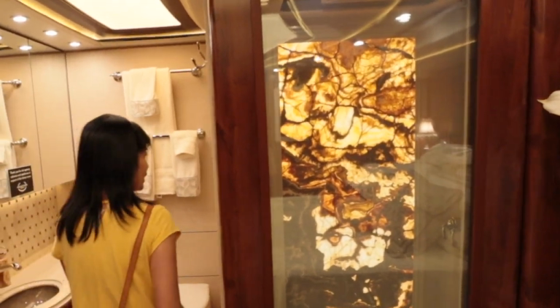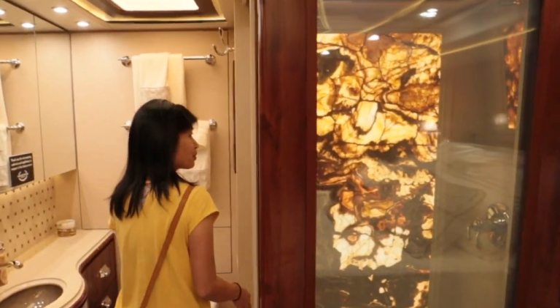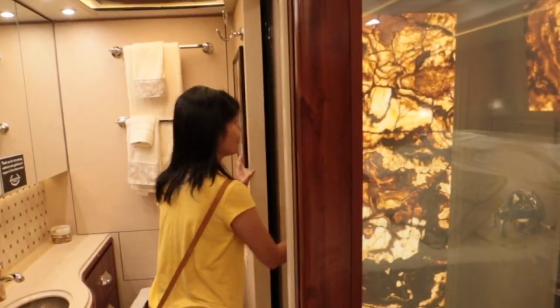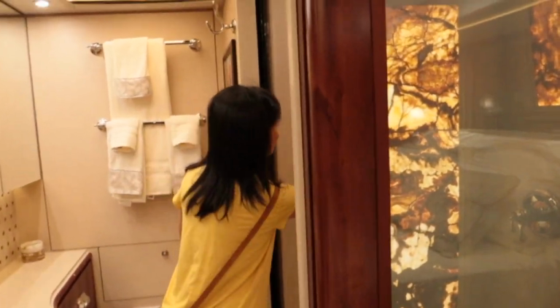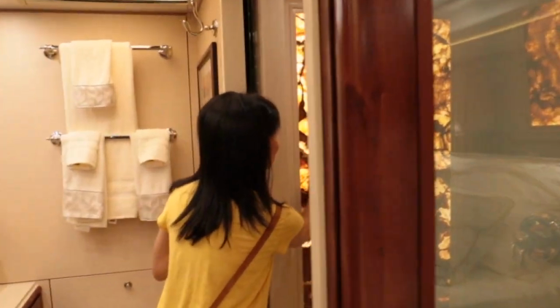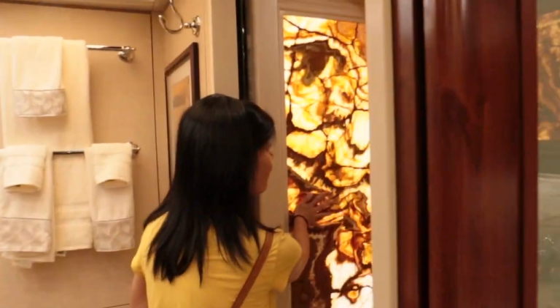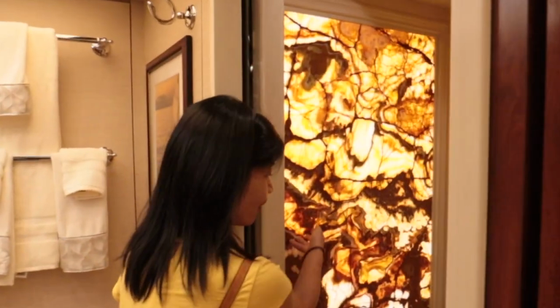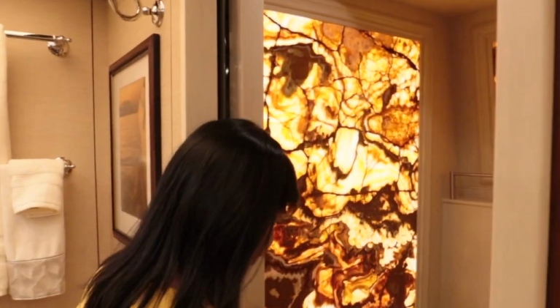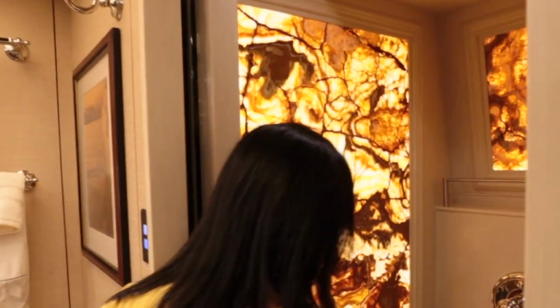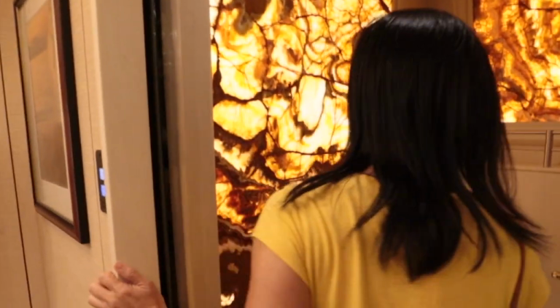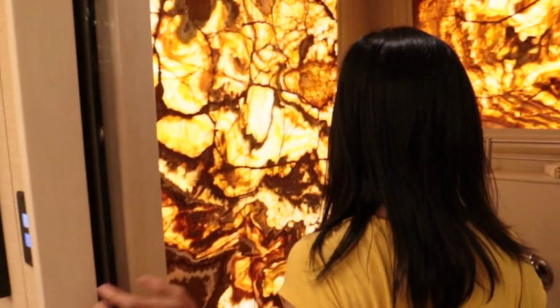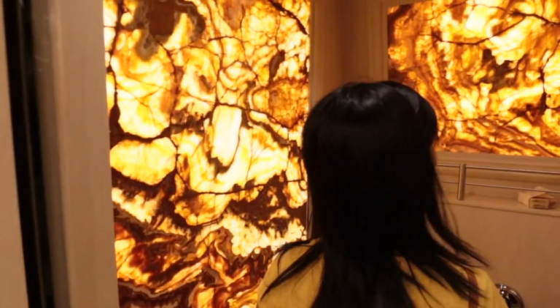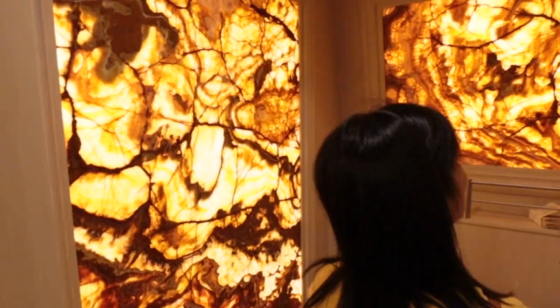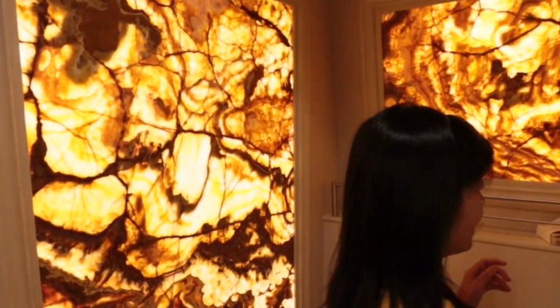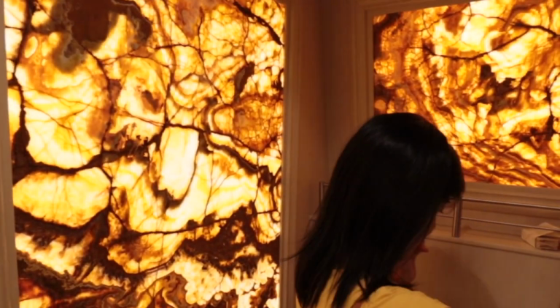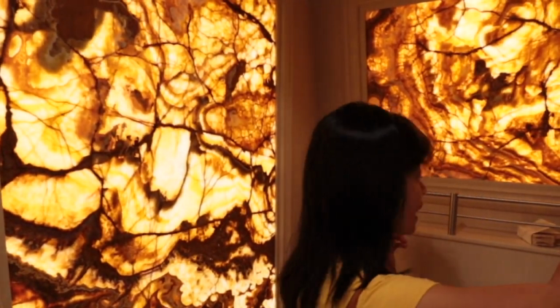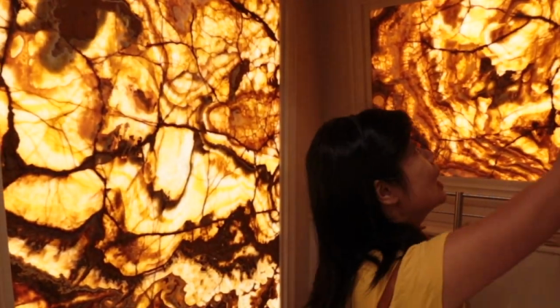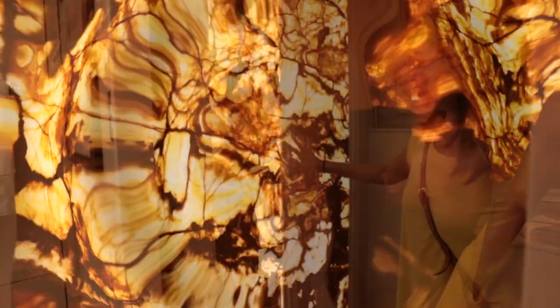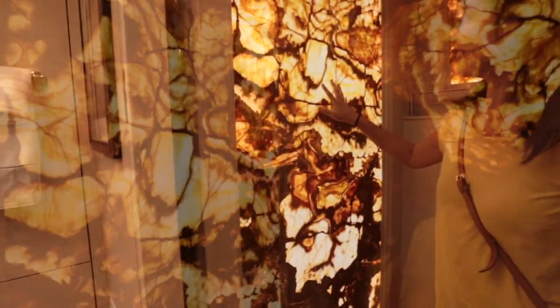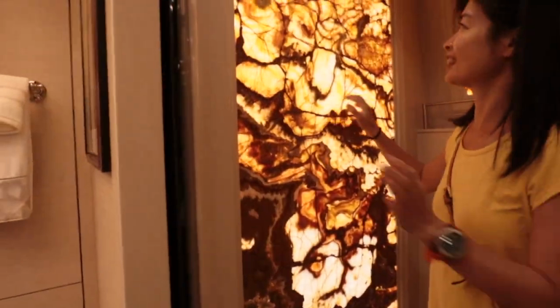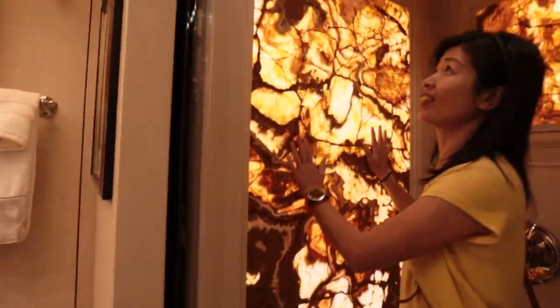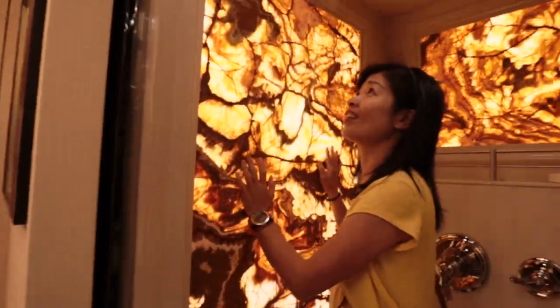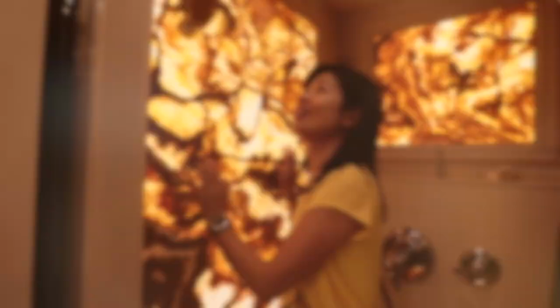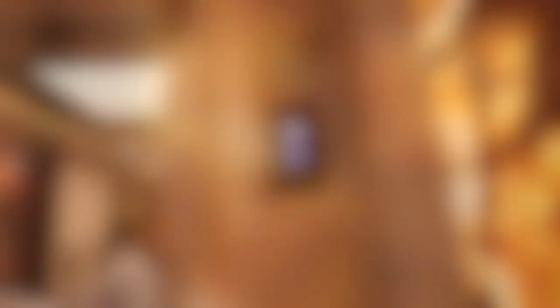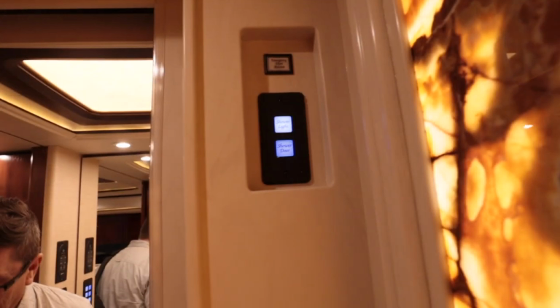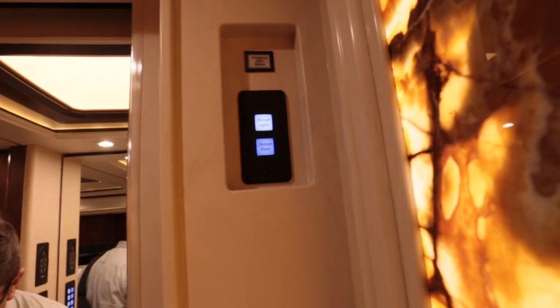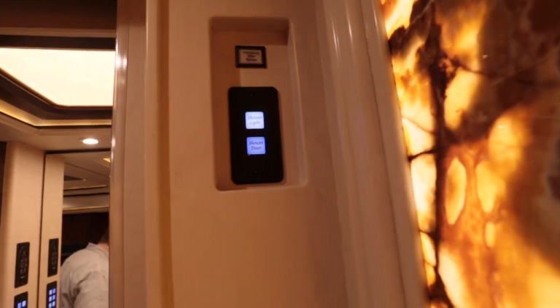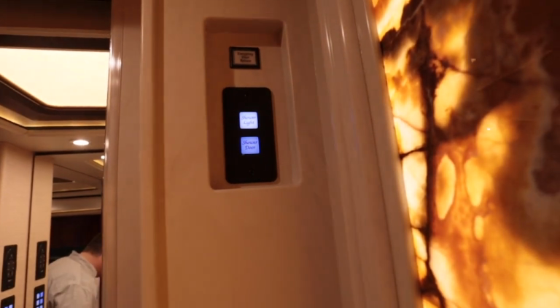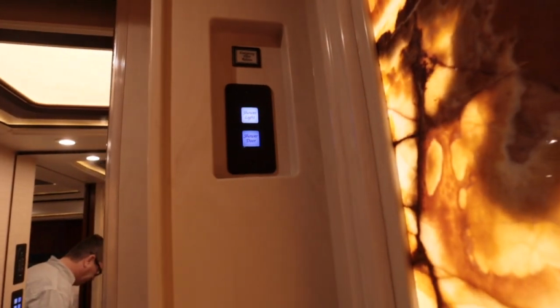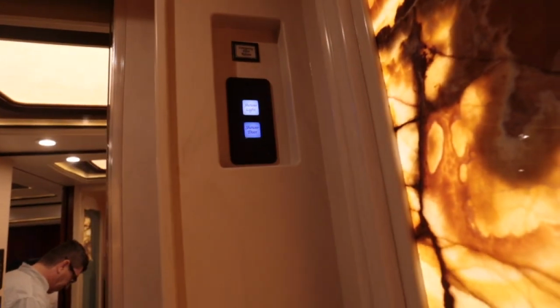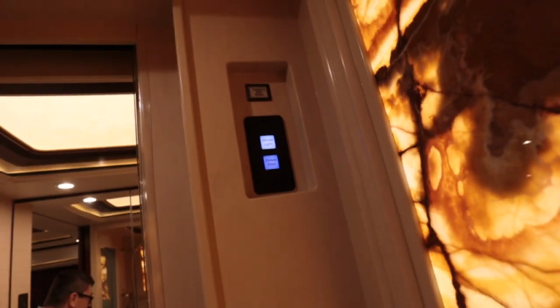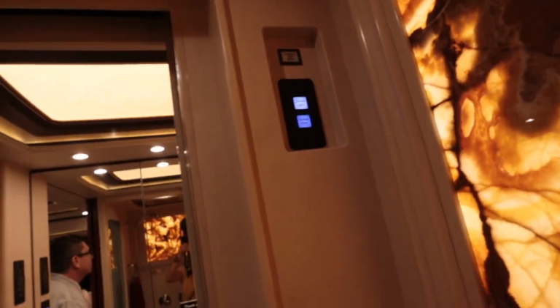Look at this window — that's beautiful. Here's a light switch, and a shower door.